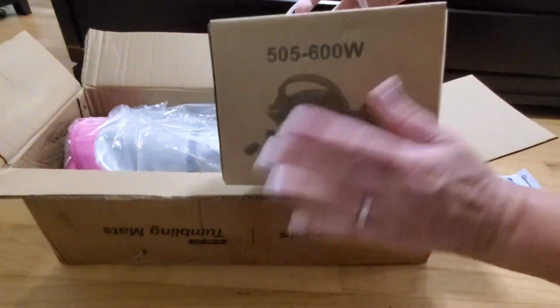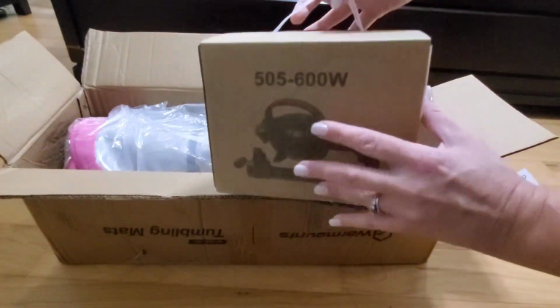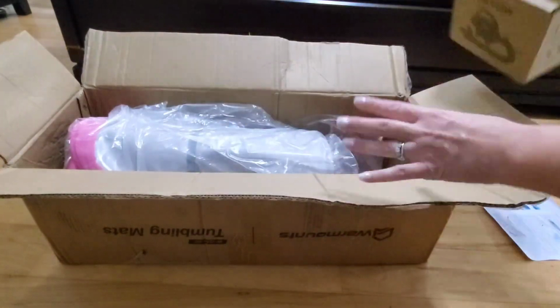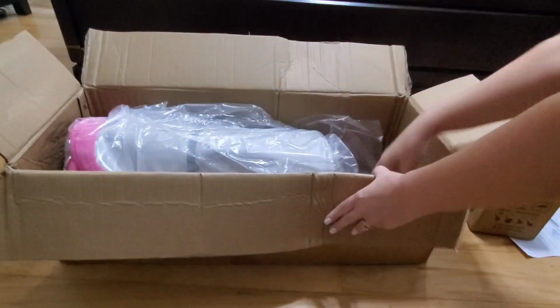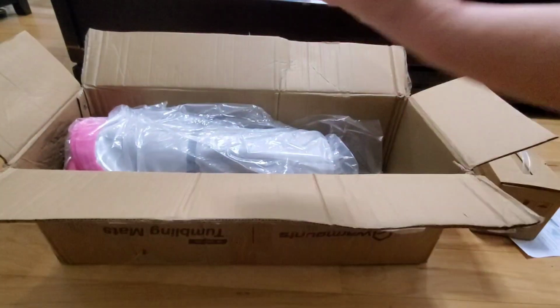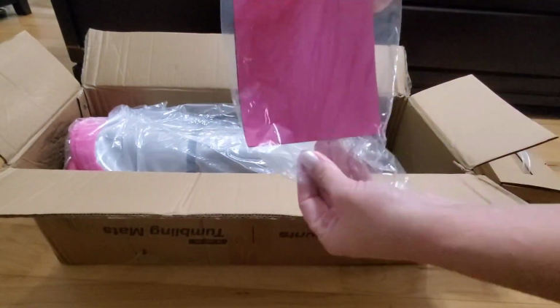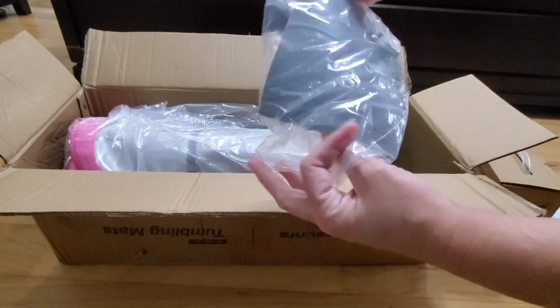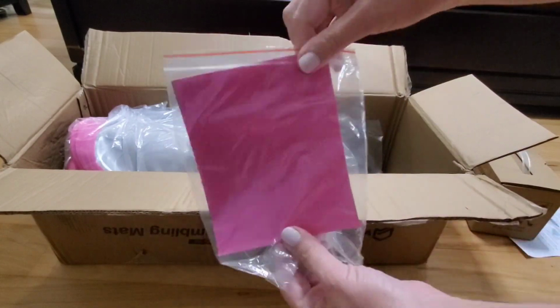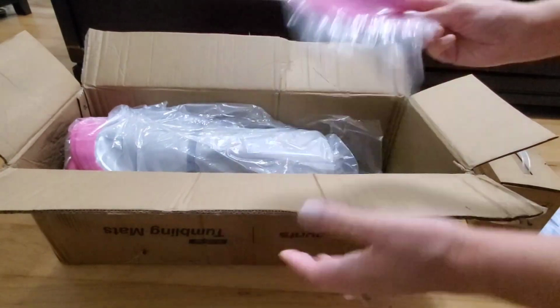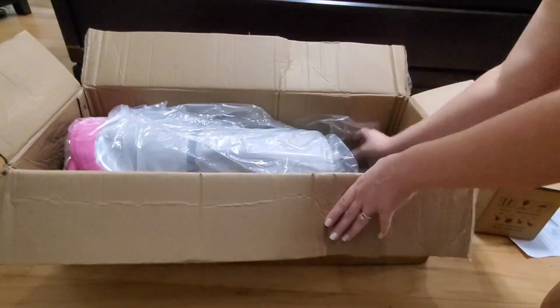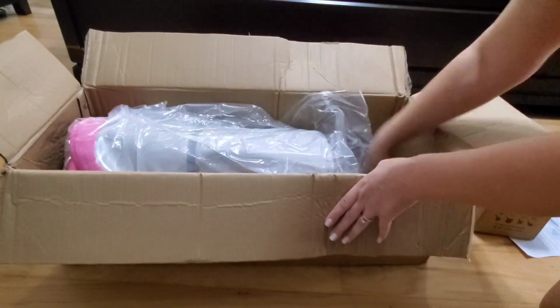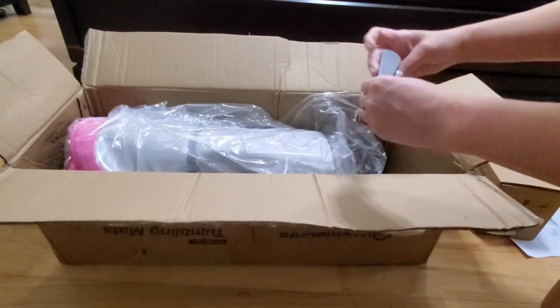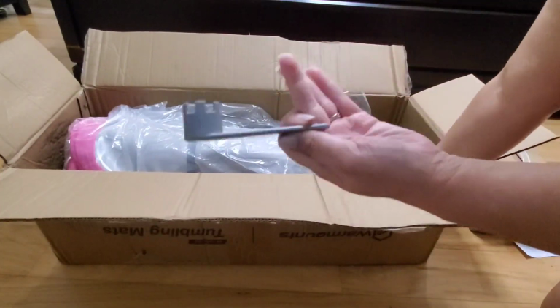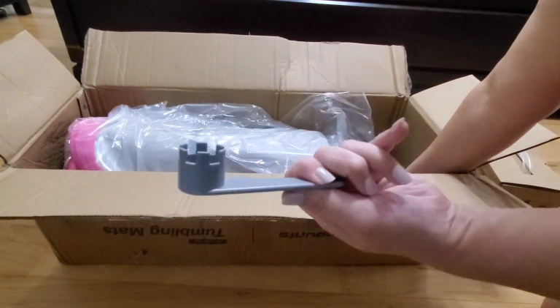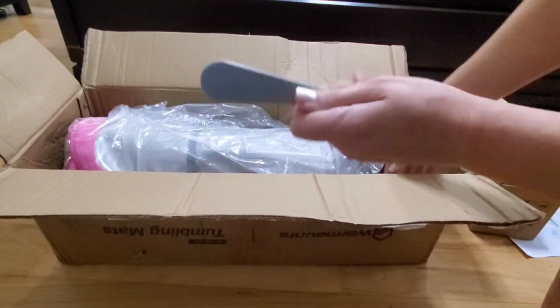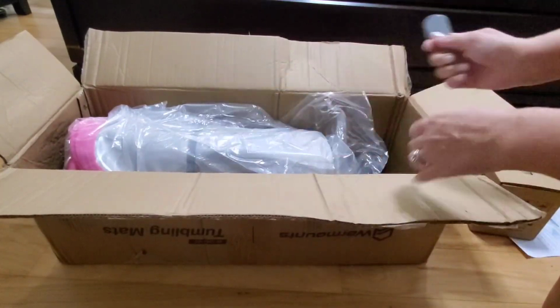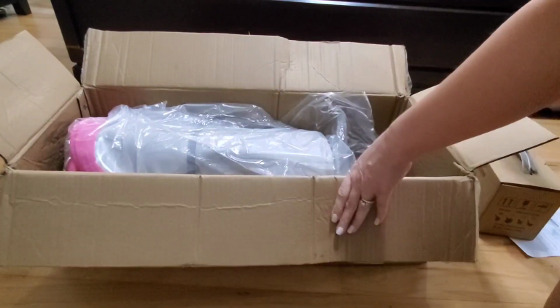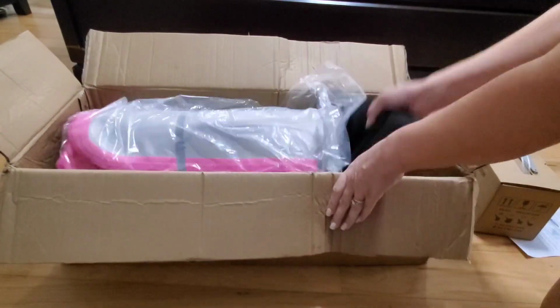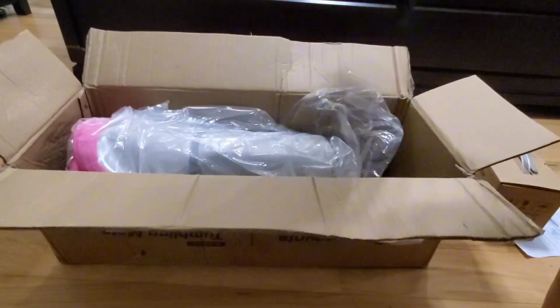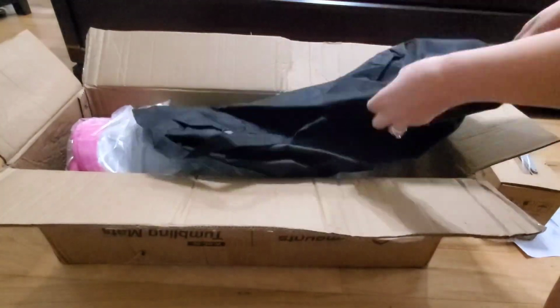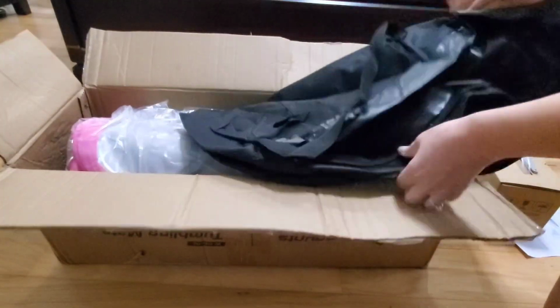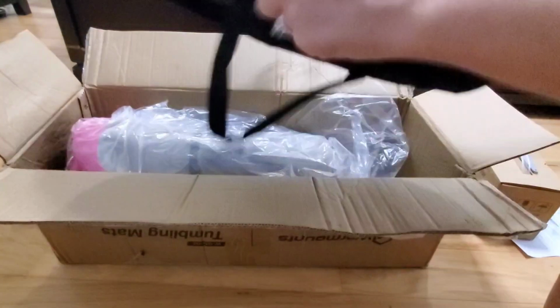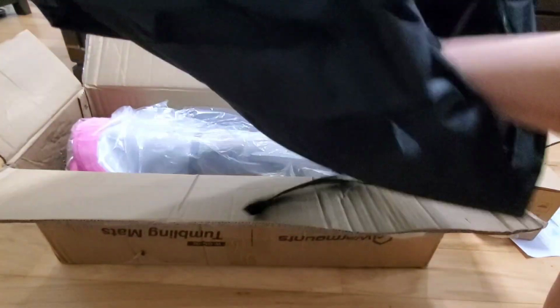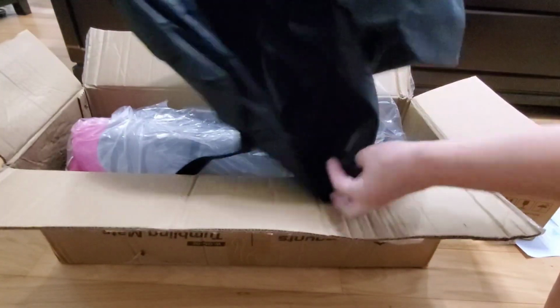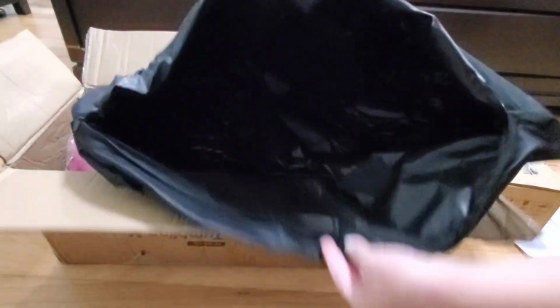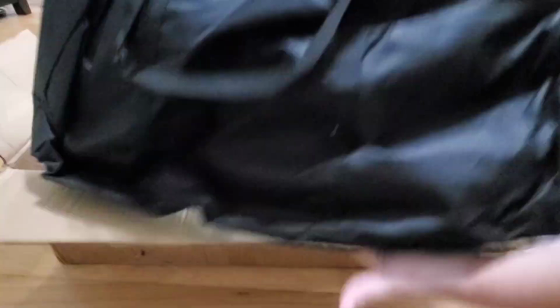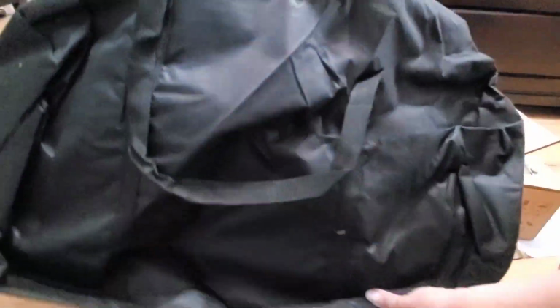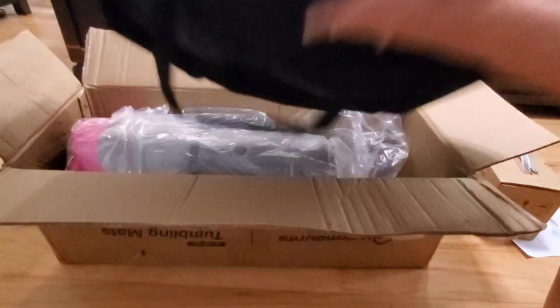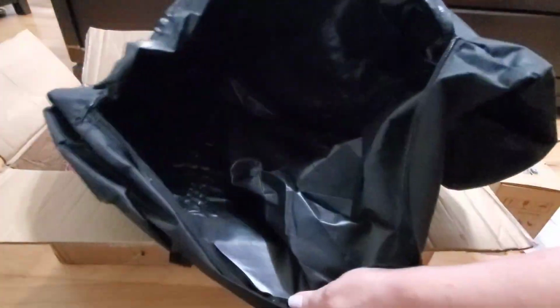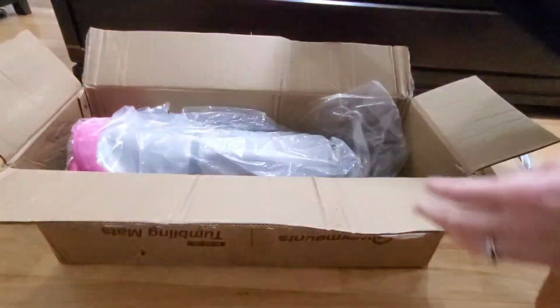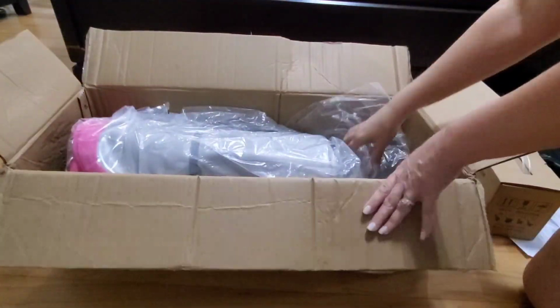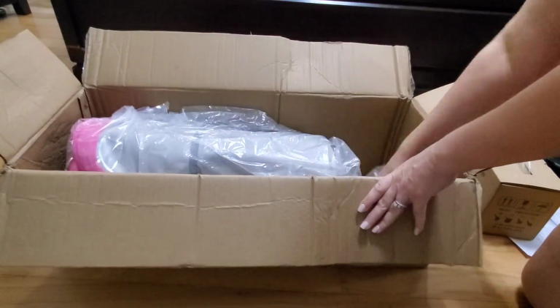Then we've got a box with our air pump in it, a bag of some patches, and this little piece — I'm not sure what it is. And then we've got this large carrying bag right here, if you want to put your tumble track inside and carry it with you.